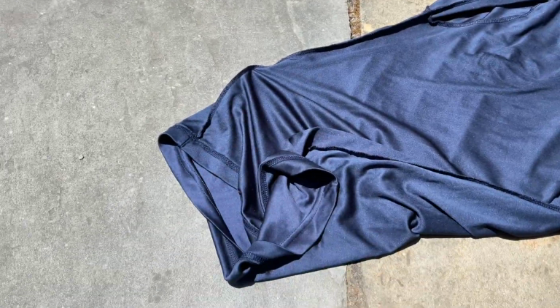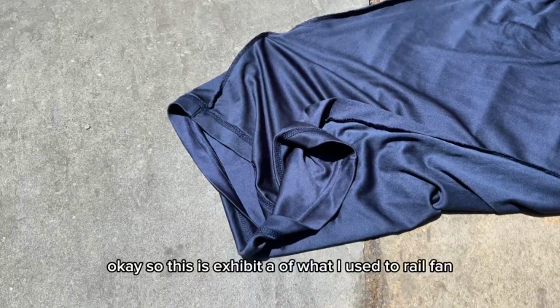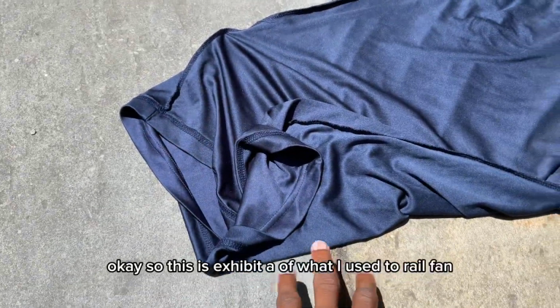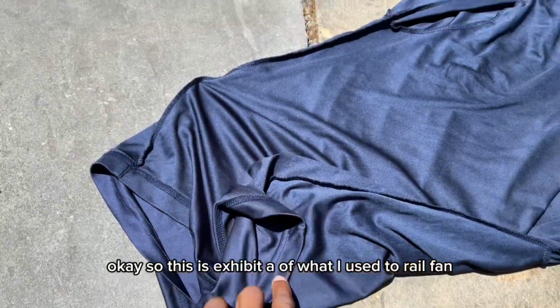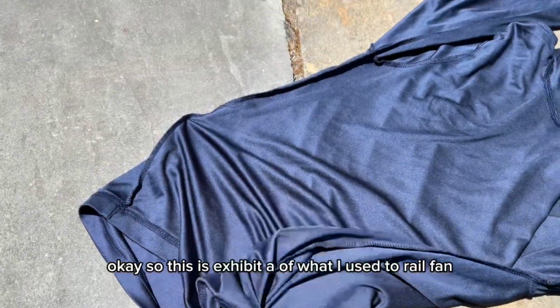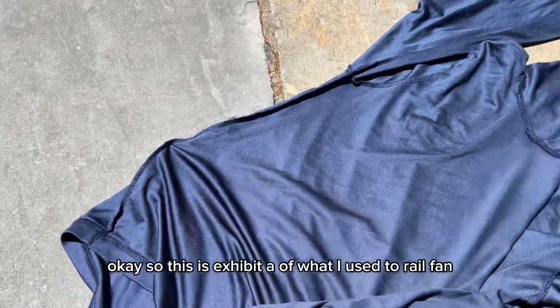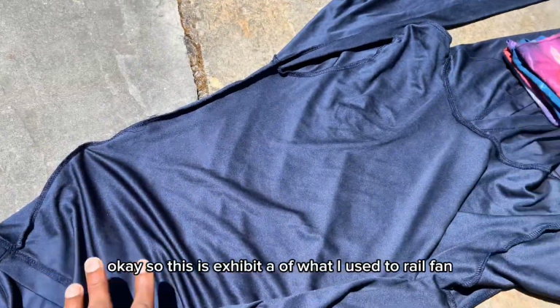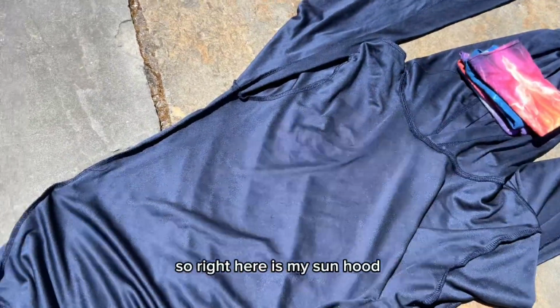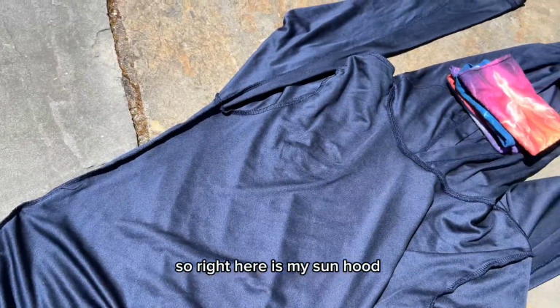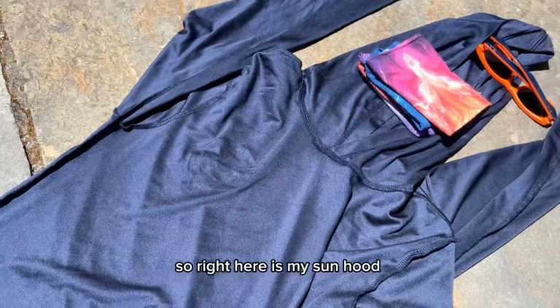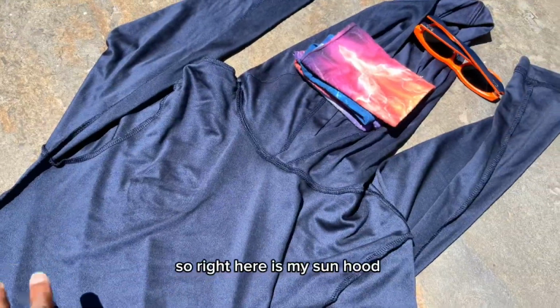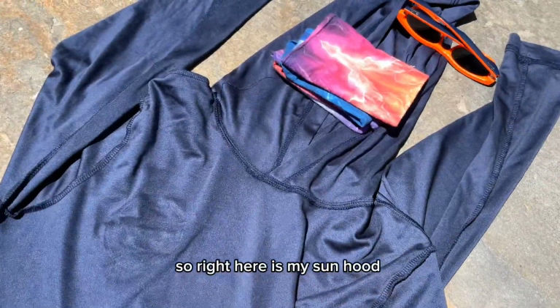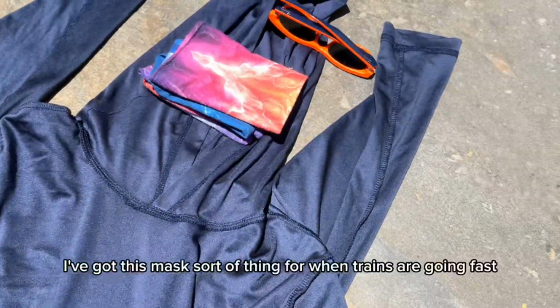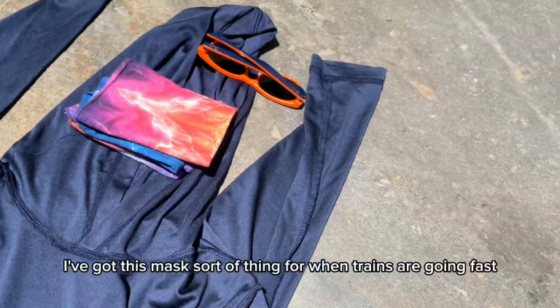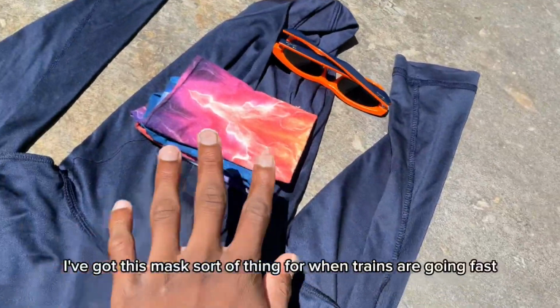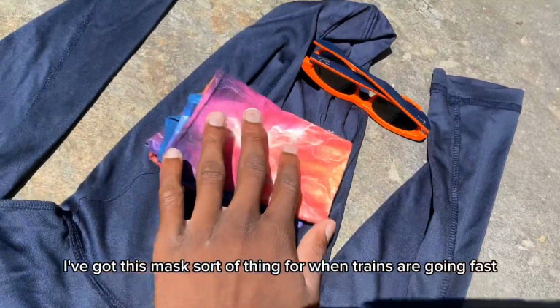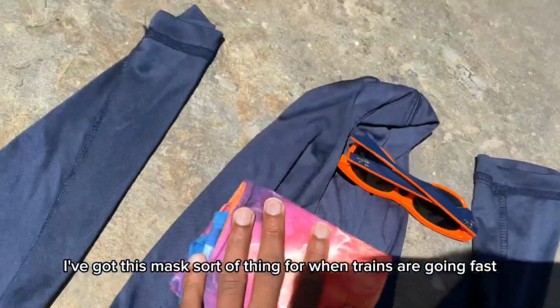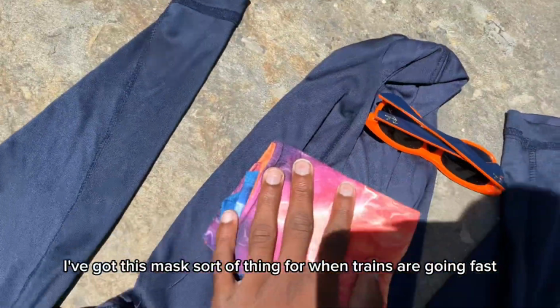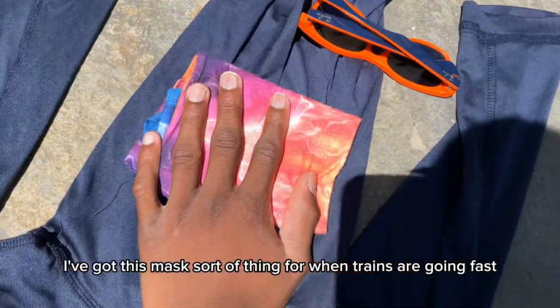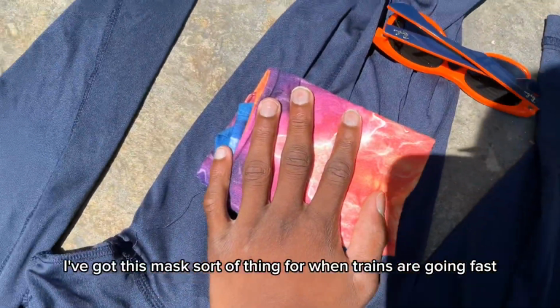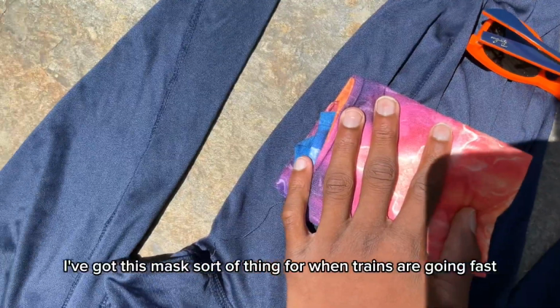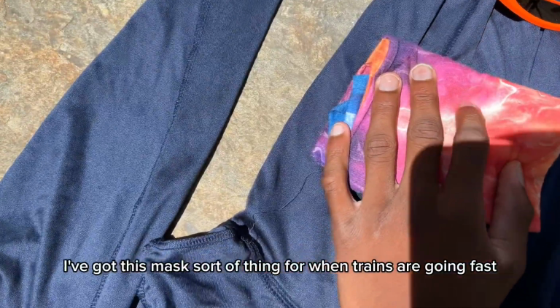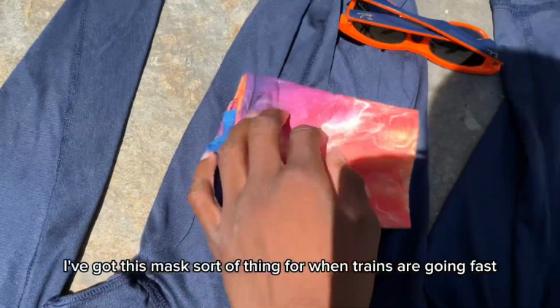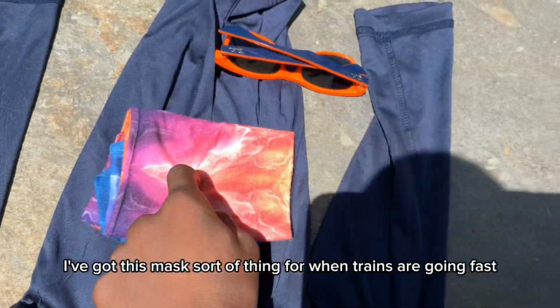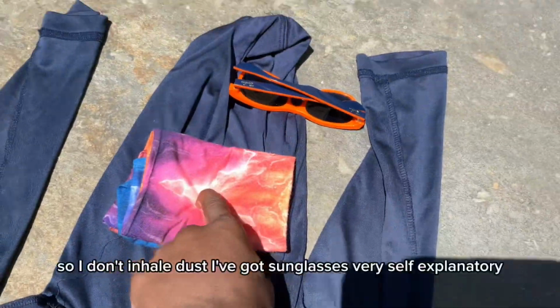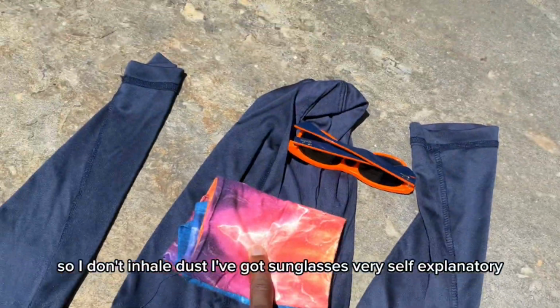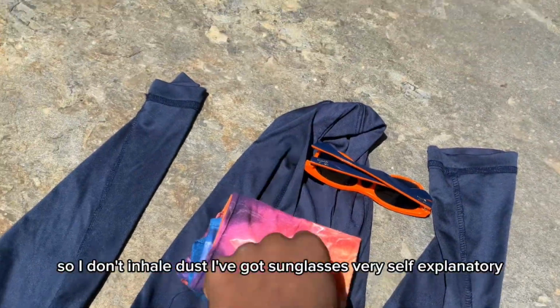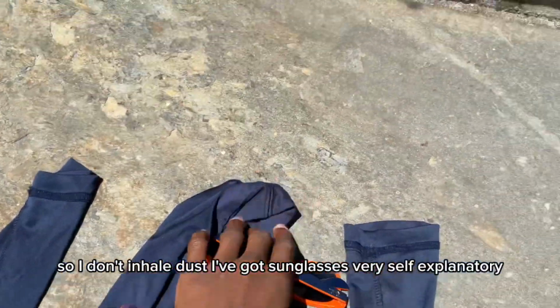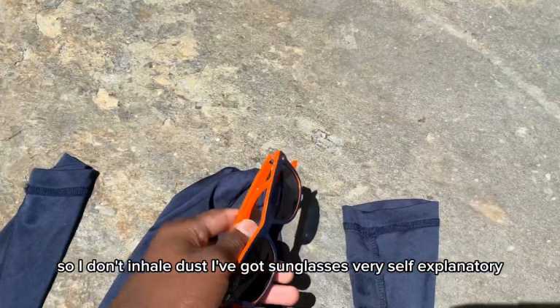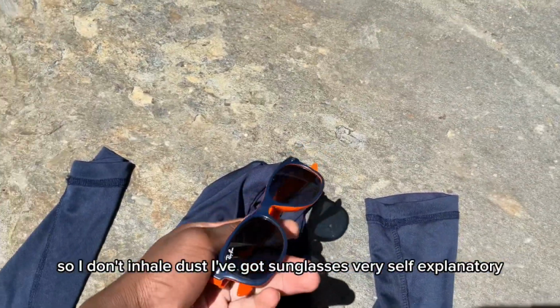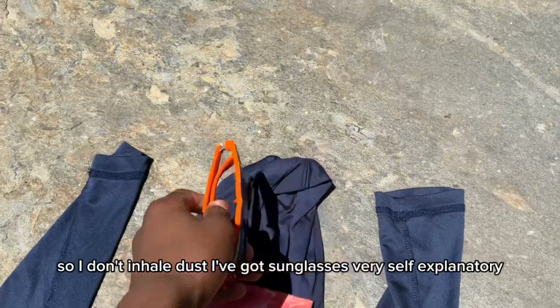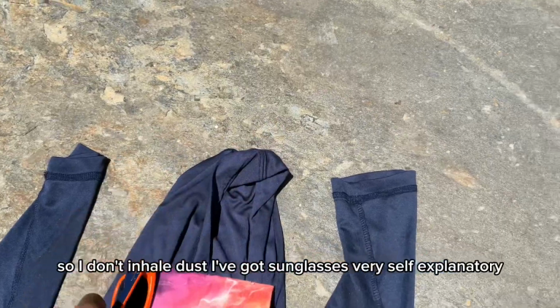This is exhibit A of what I use to railfan. Right here is my sun hood. I've got this mask sort of thing for when trains are going fast, so I don't inhale dust. I've got sunglasses — very self-explanatory.